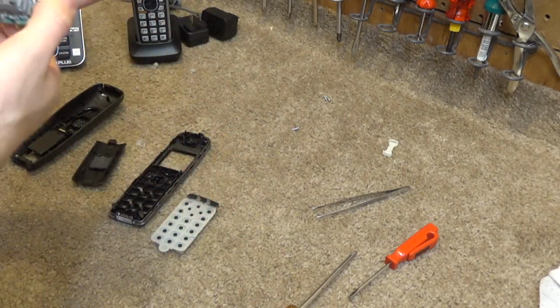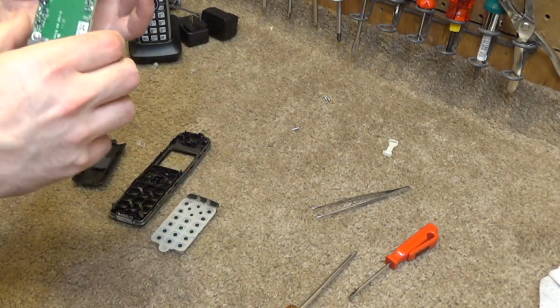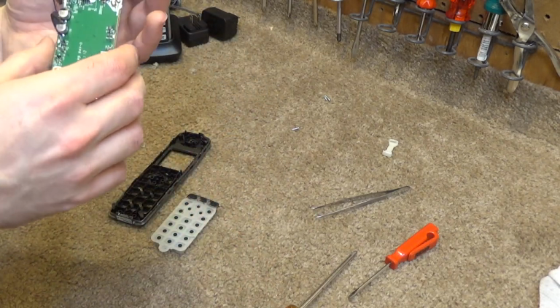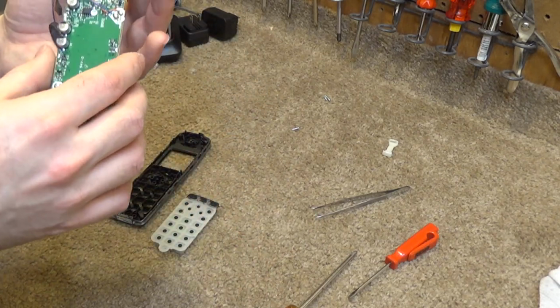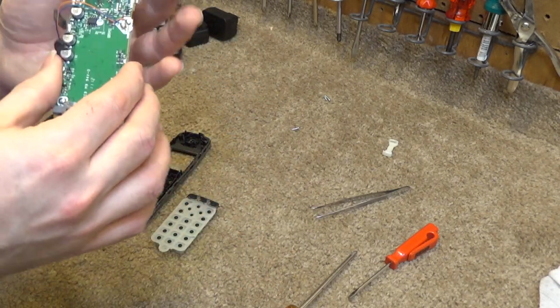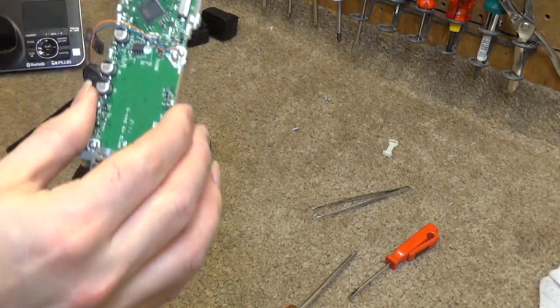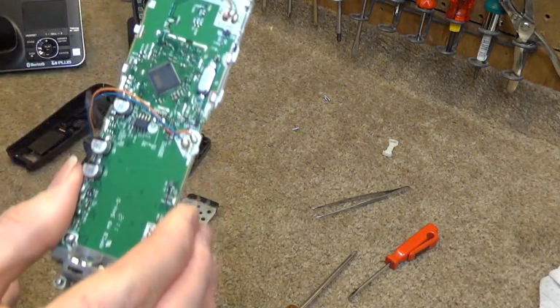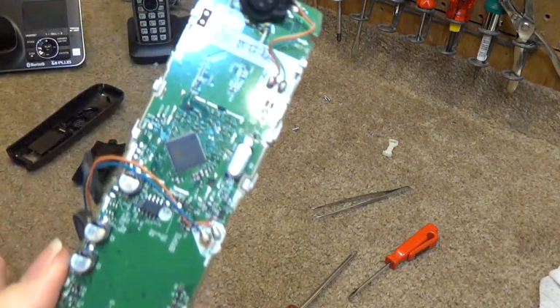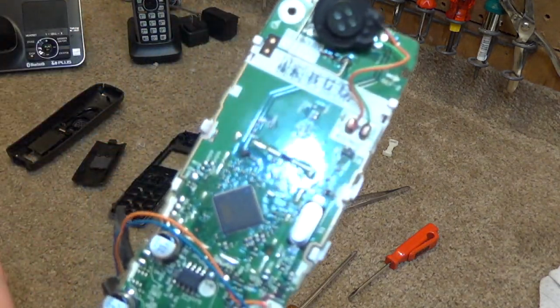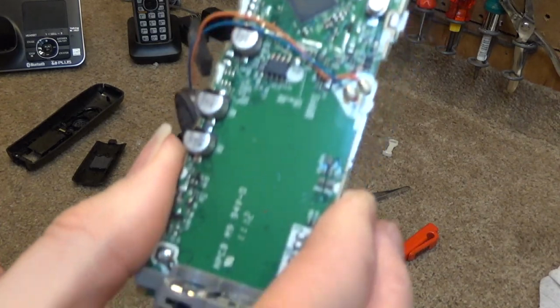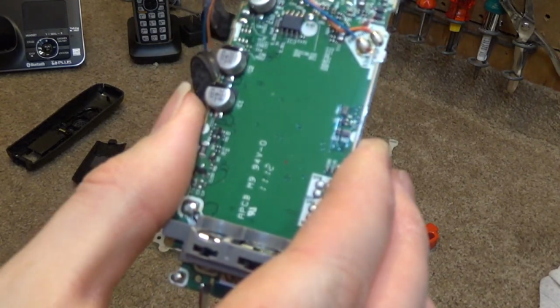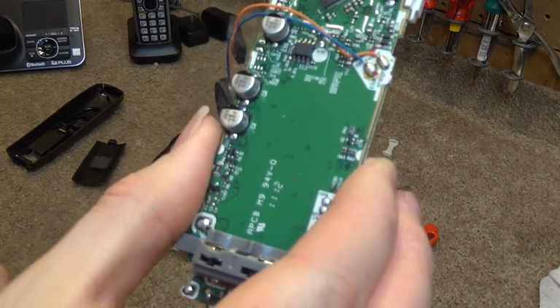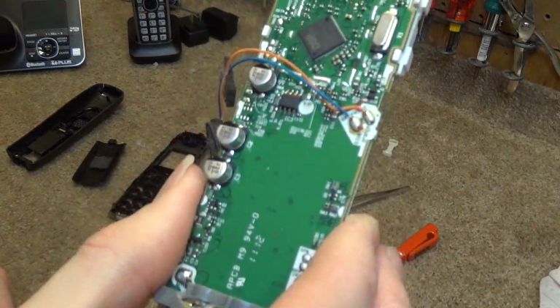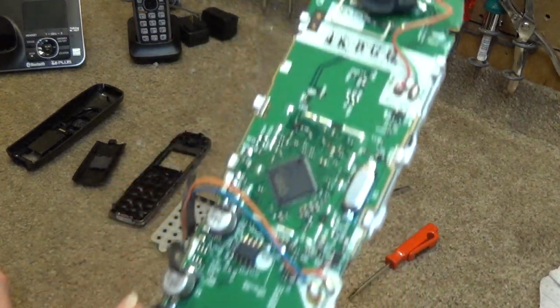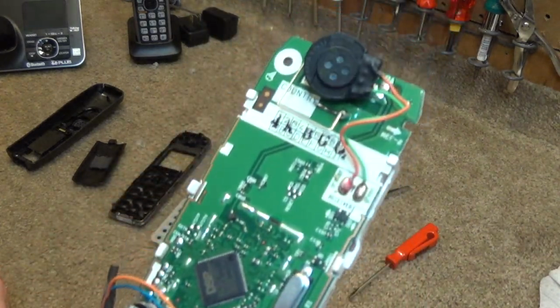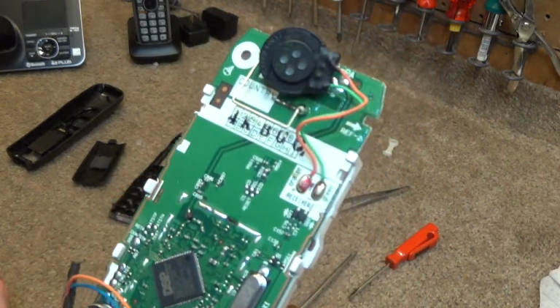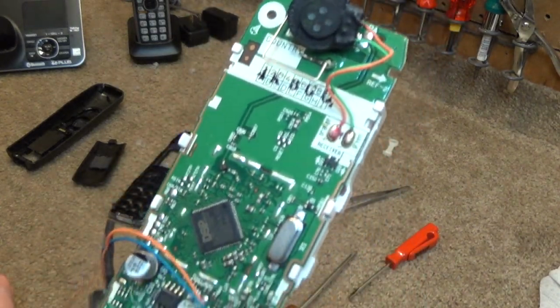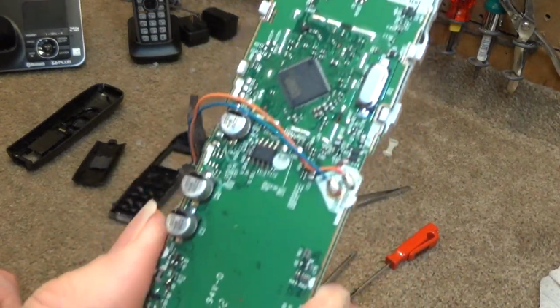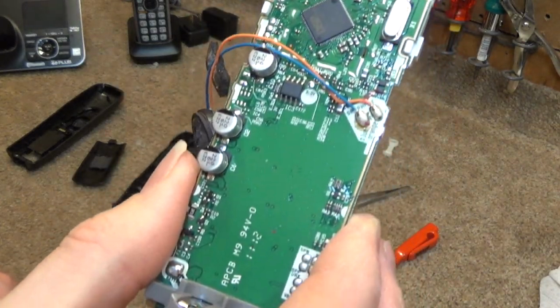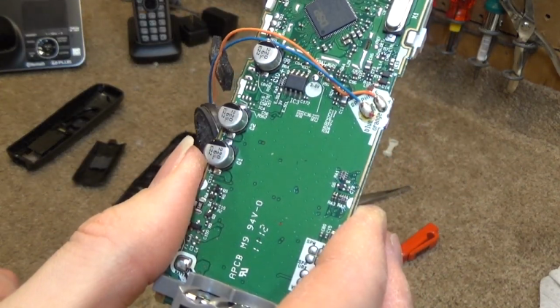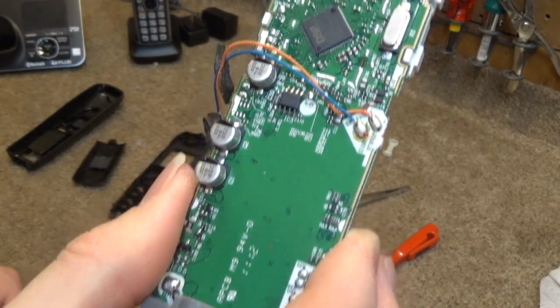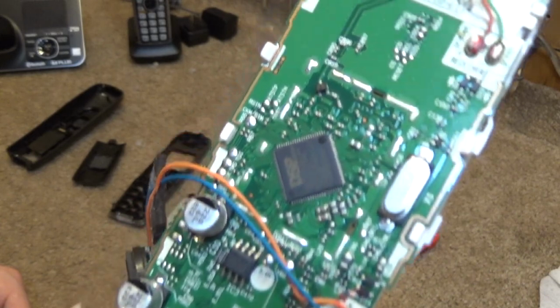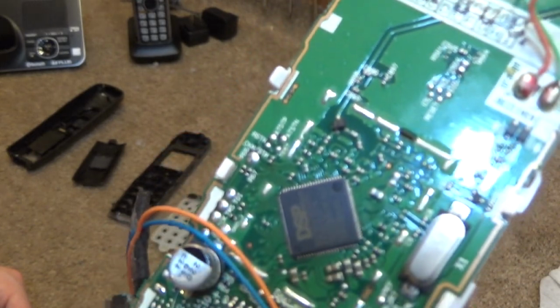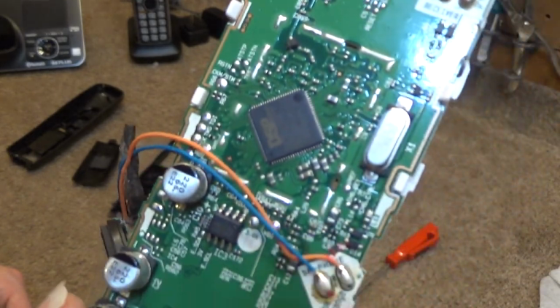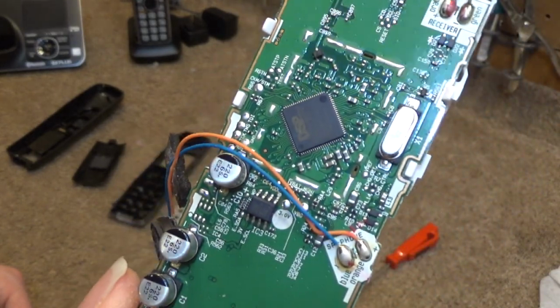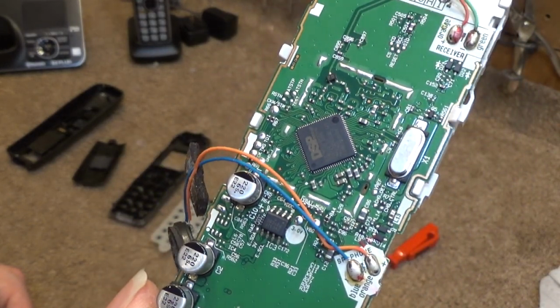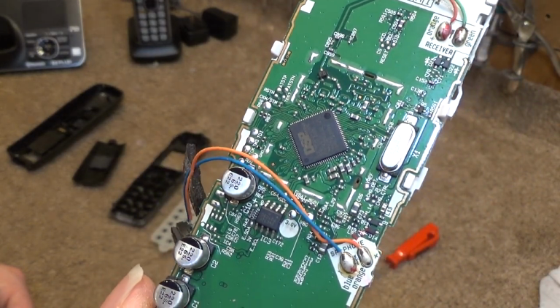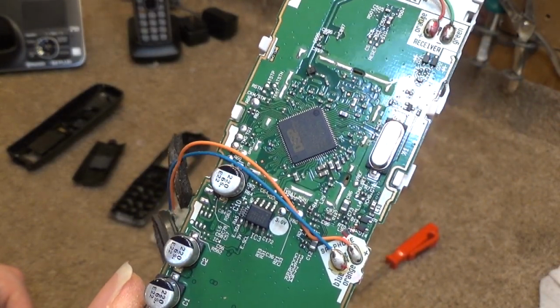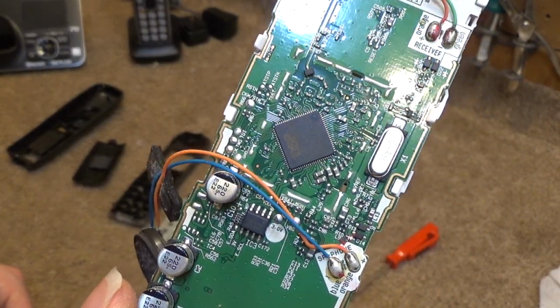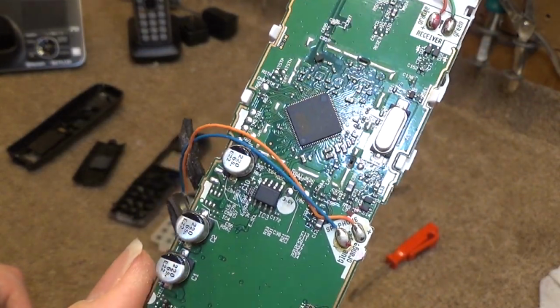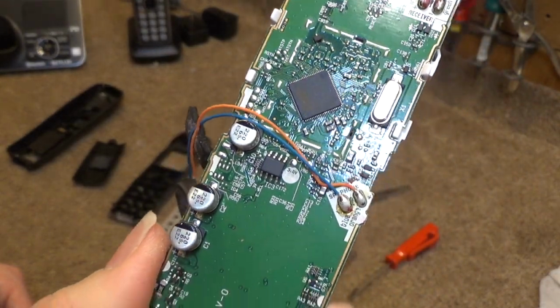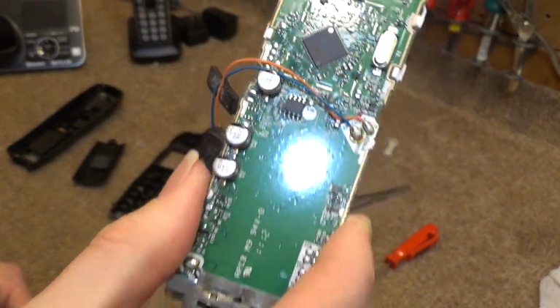These boards are a lot more computerized than they used to be. There's very little circuitry compared to what there used to be — everything is done by the microprocessor now.